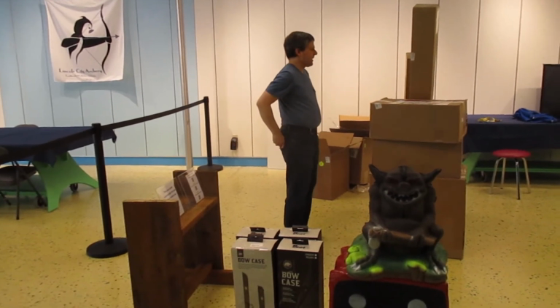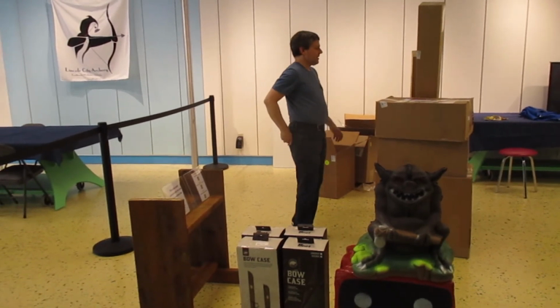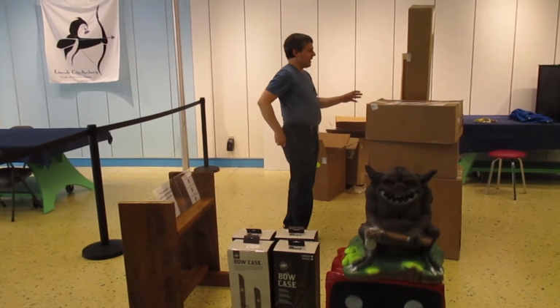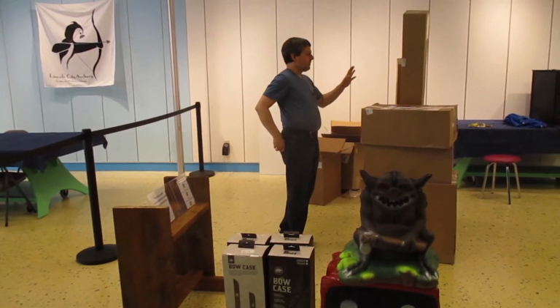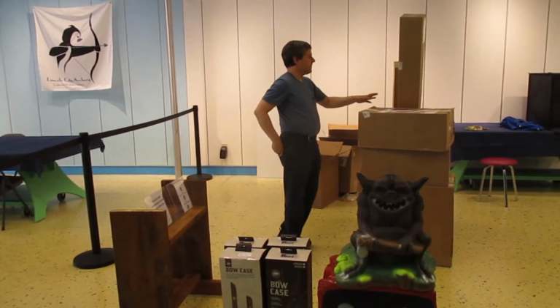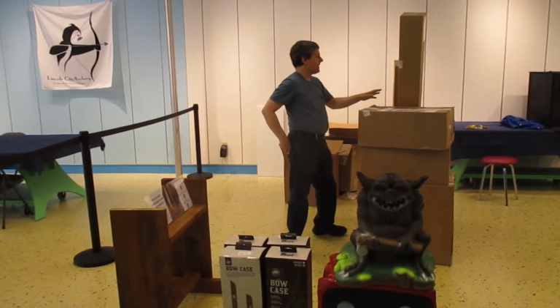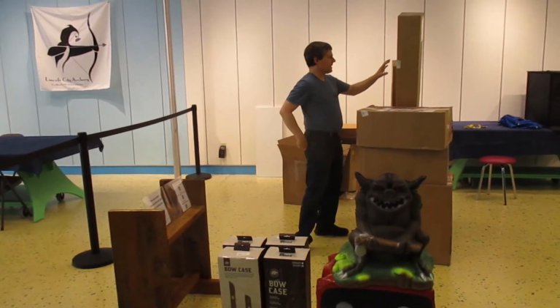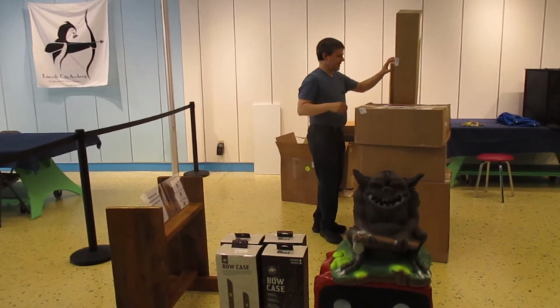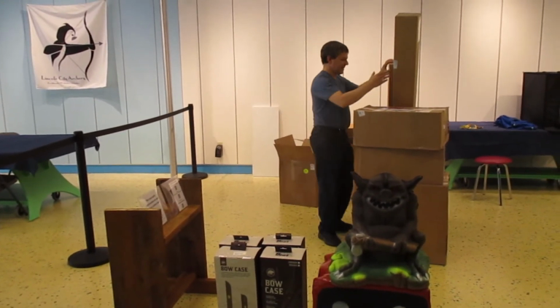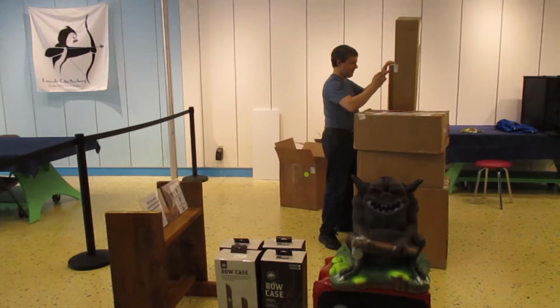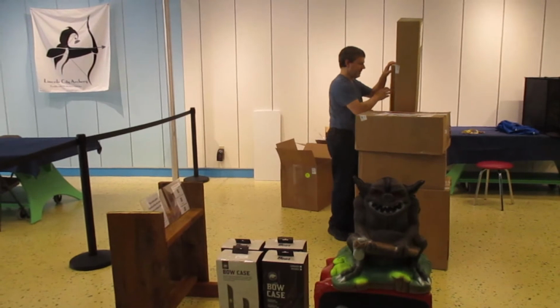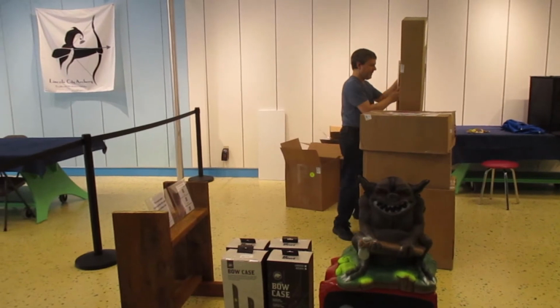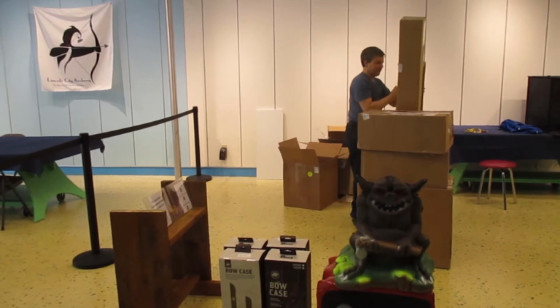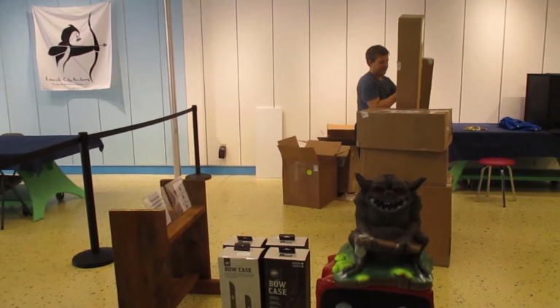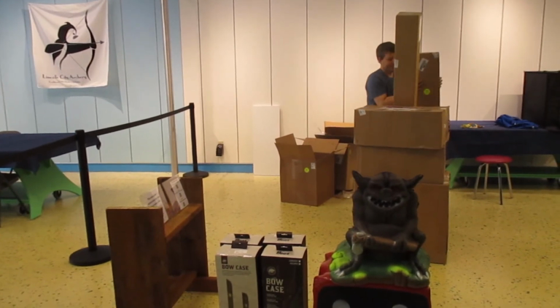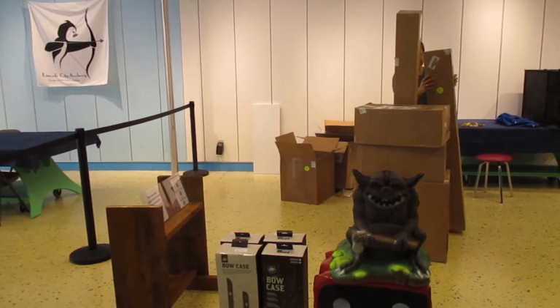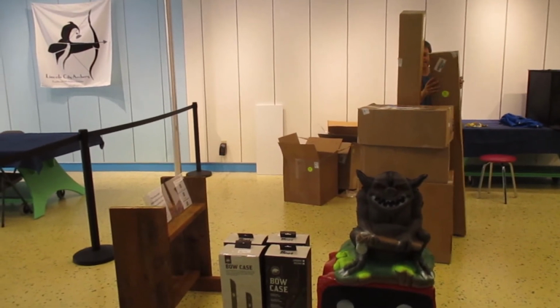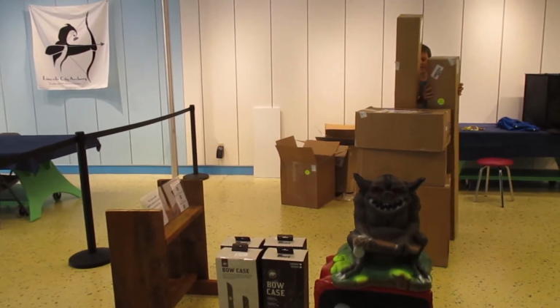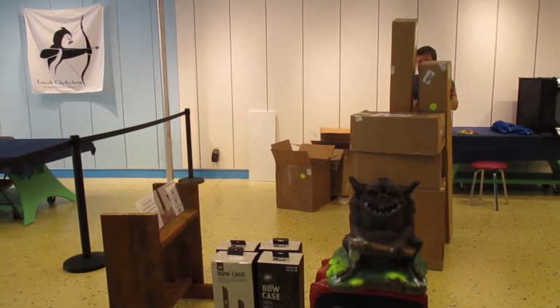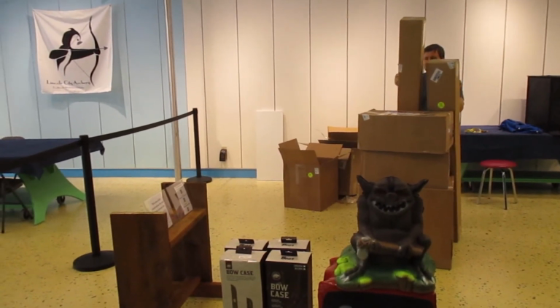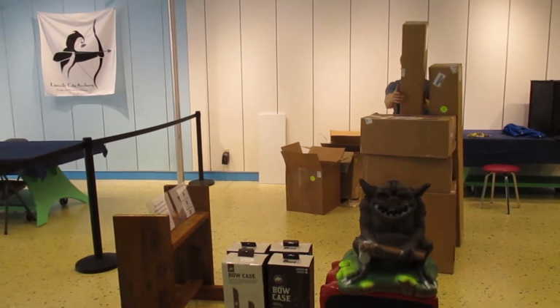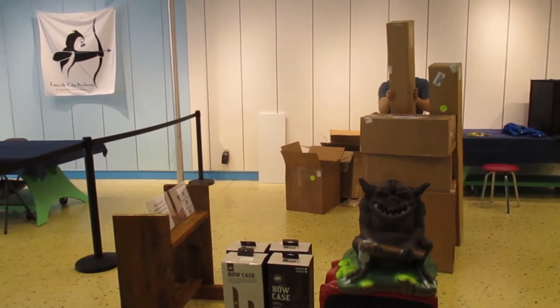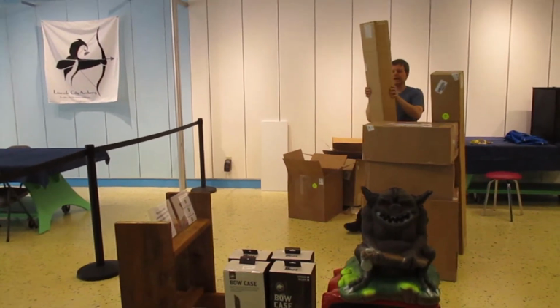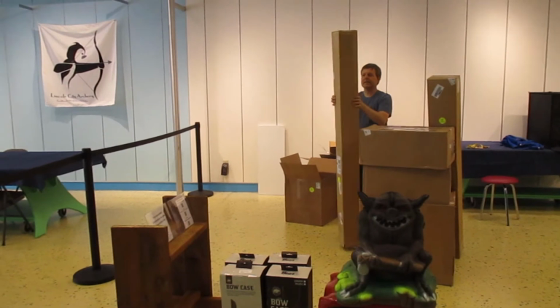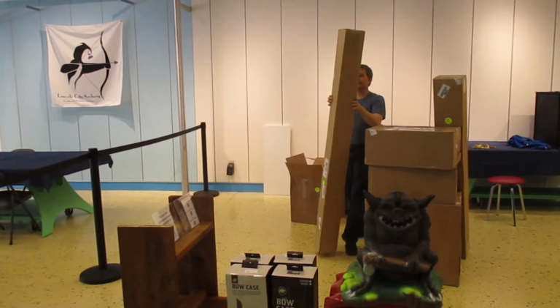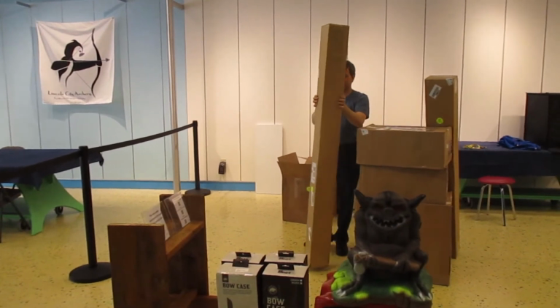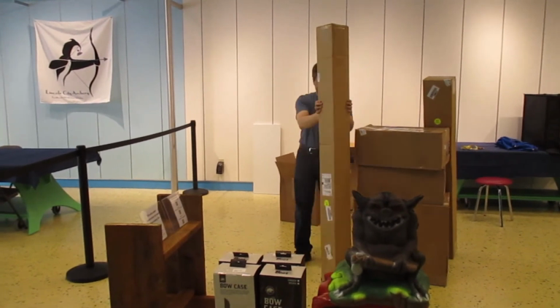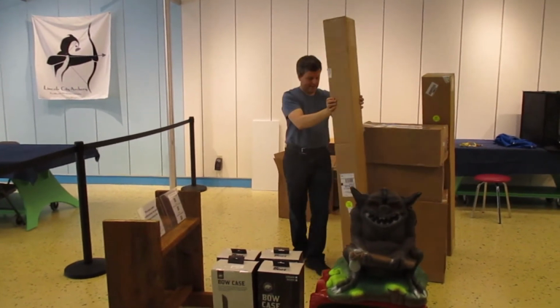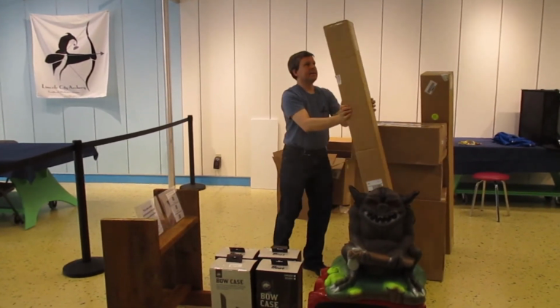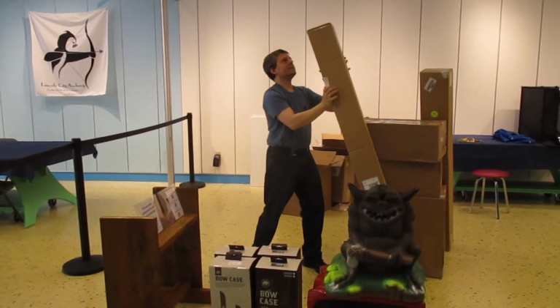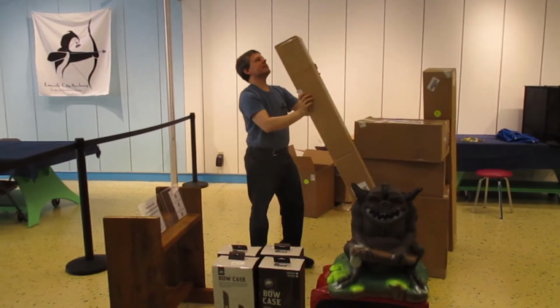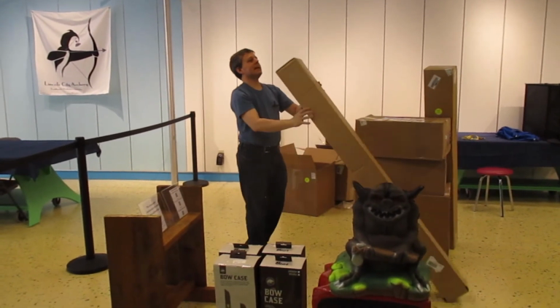I kind of want to open up these big boxes first, because otherwise they might fall off if I open up the small boxes. Let's start with this big box here and see what's inside.